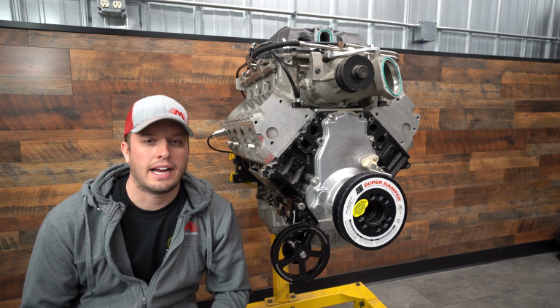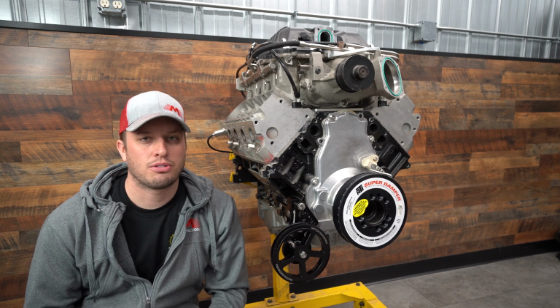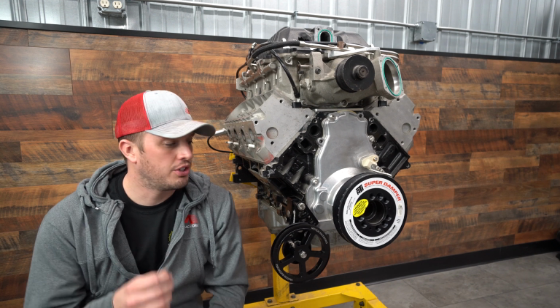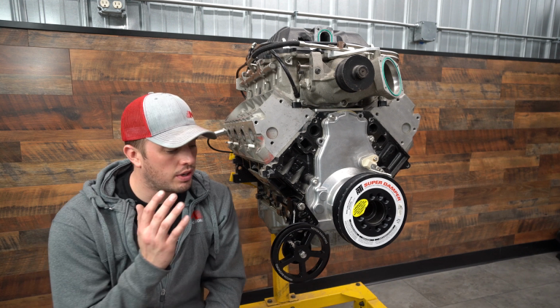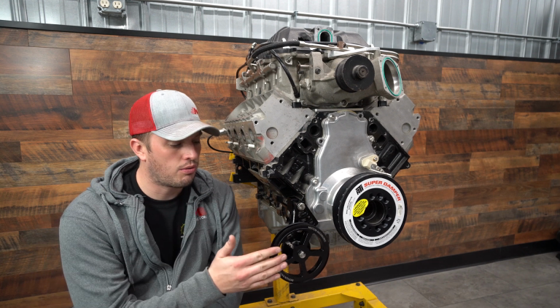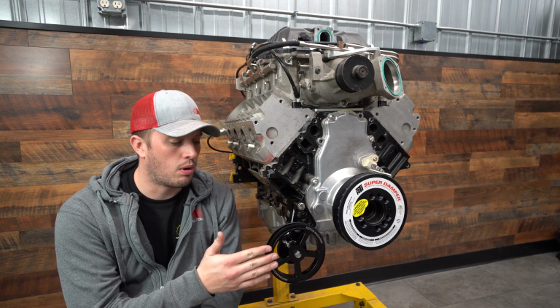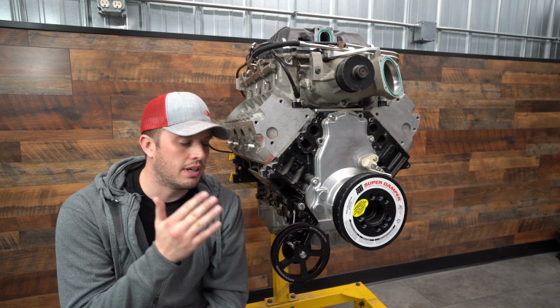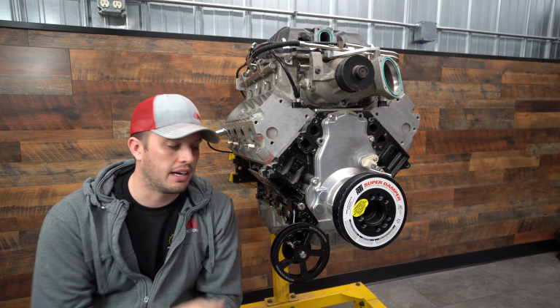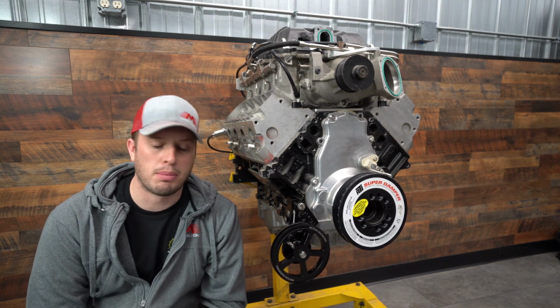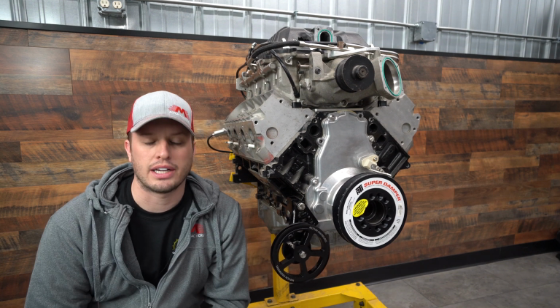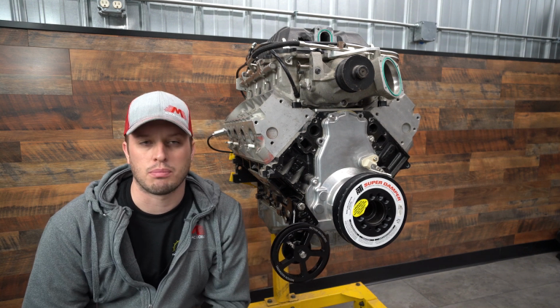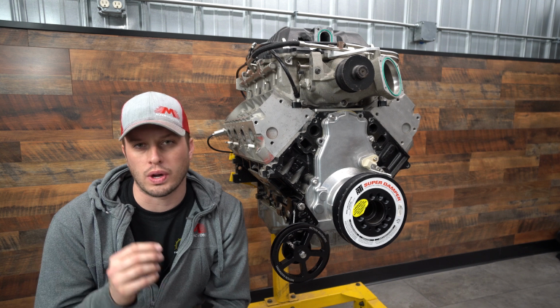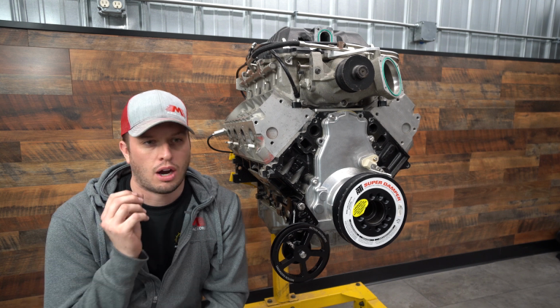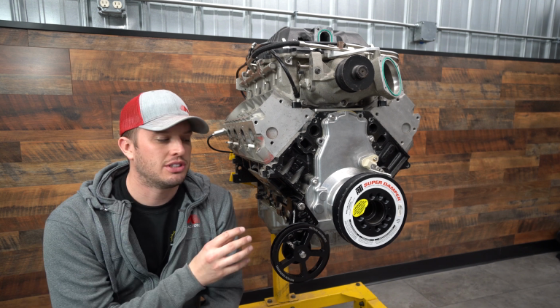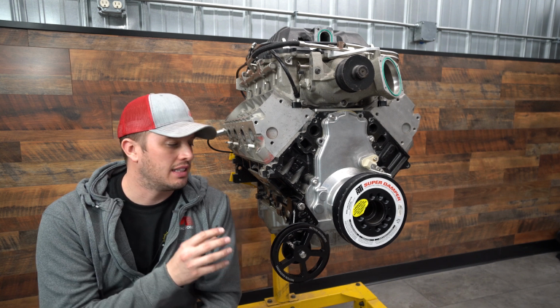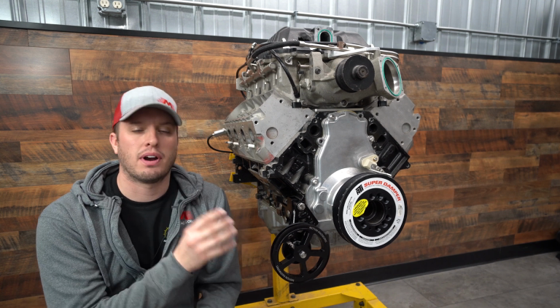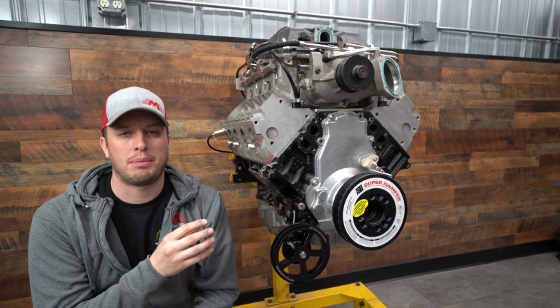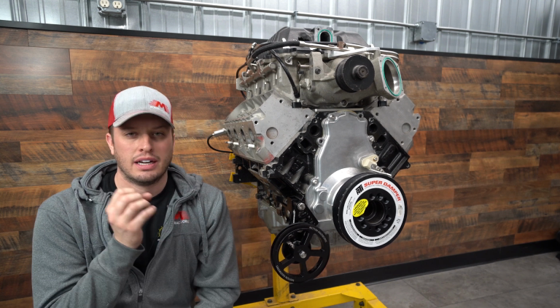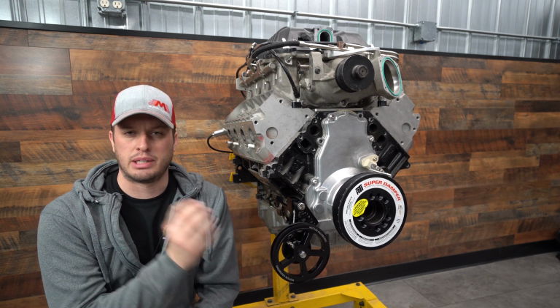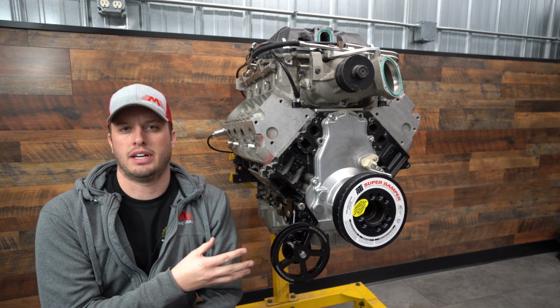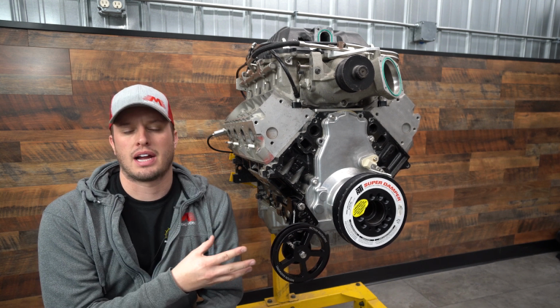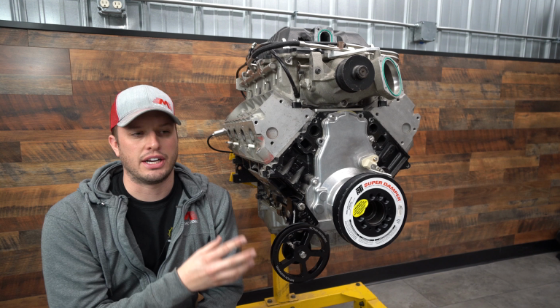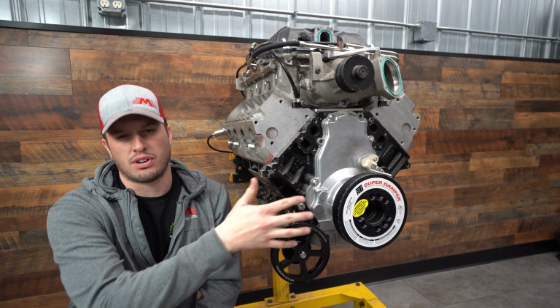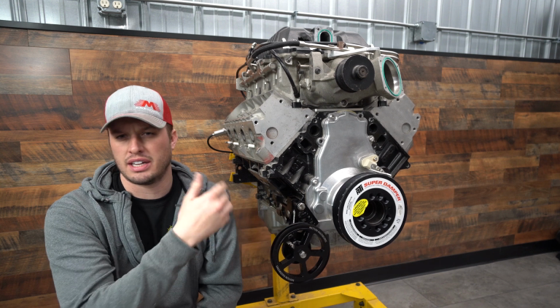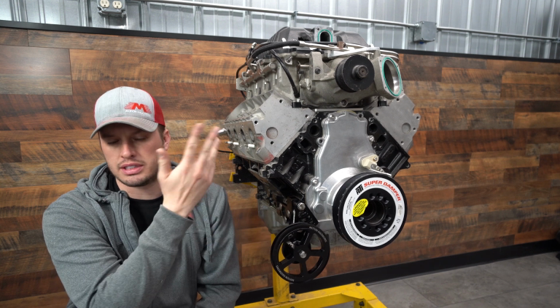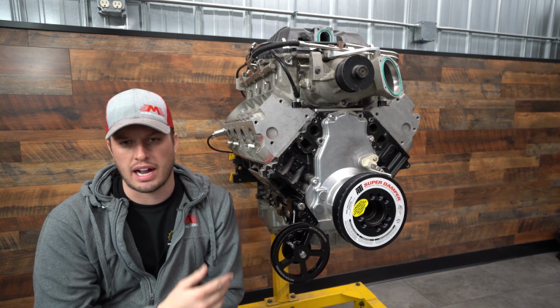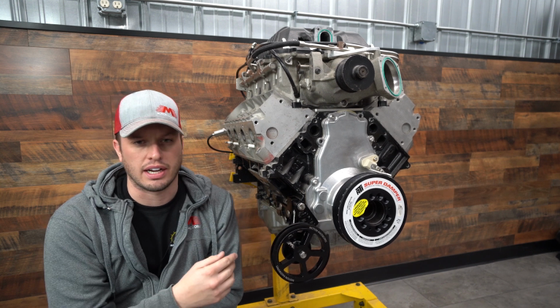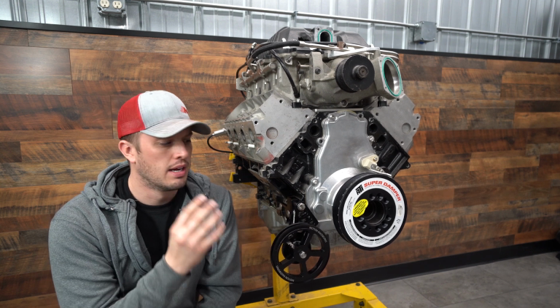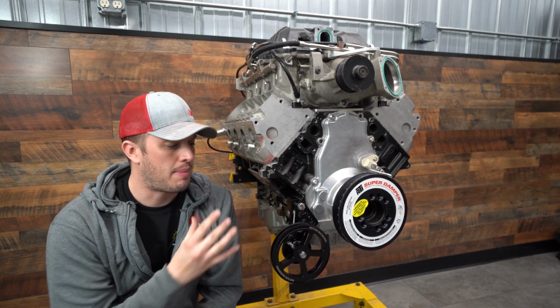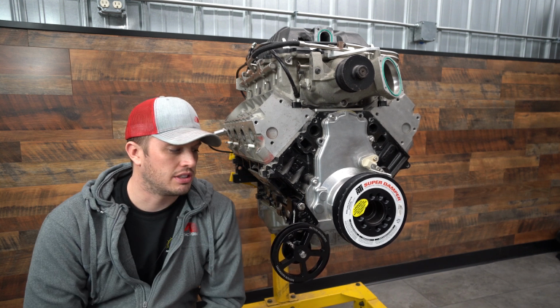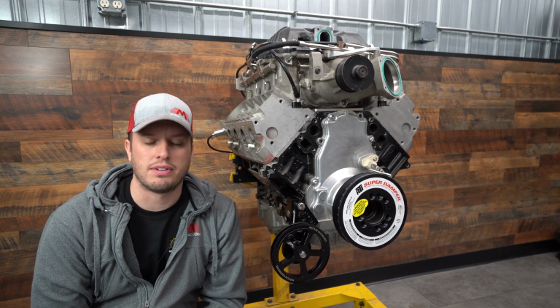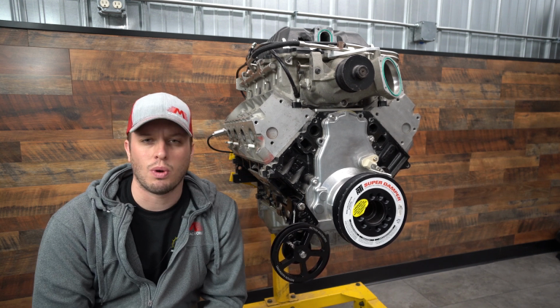Hey guys, Doug from Motion. I want to run over our billet mechanical fuel pump racketry setup real quick. Our passenger side setup is very popular — it just seems to fit a lot of combinations. The driver side has a steering rack and everything in the way, but the passenger side seems to fit really well.